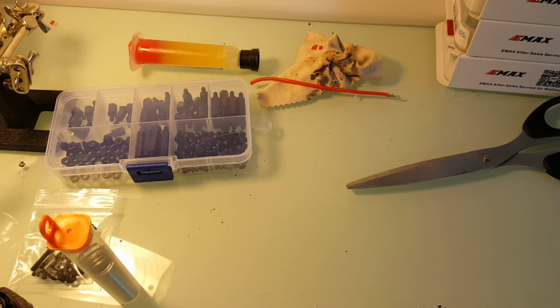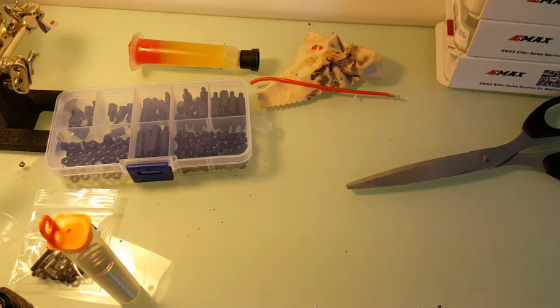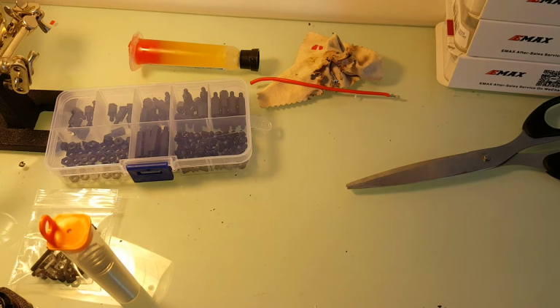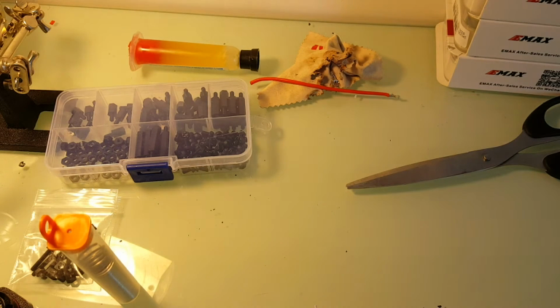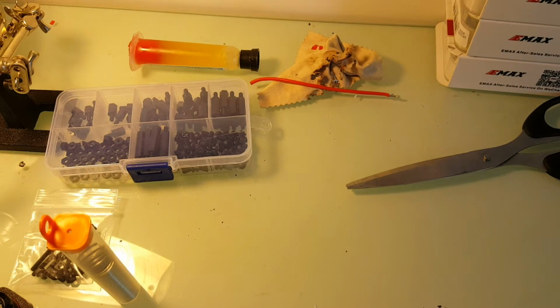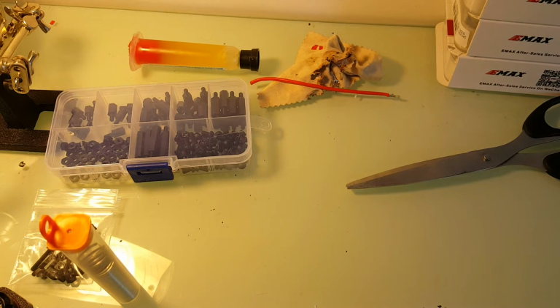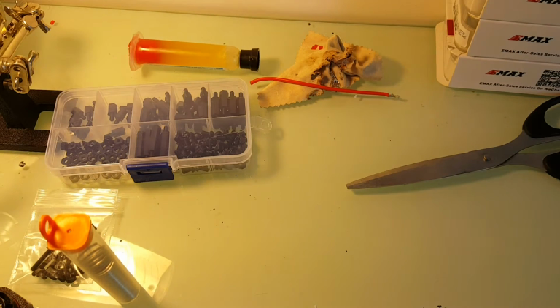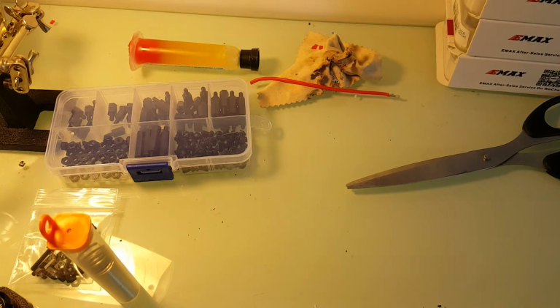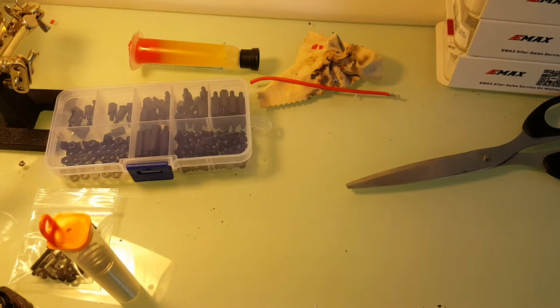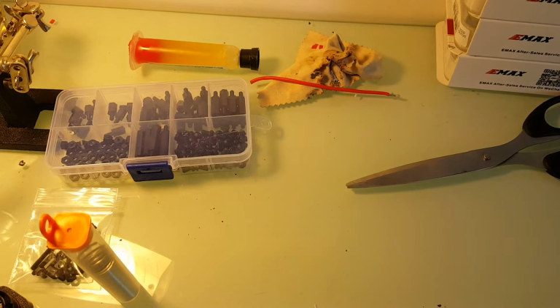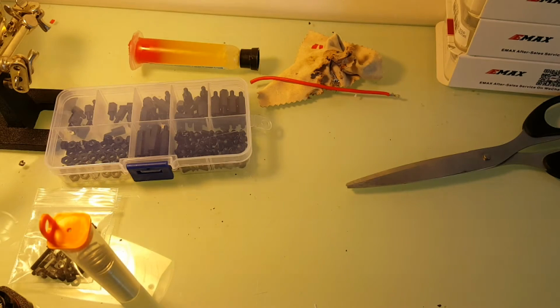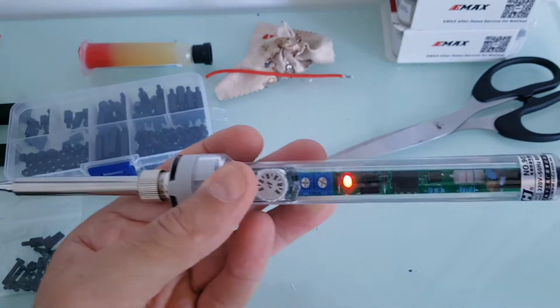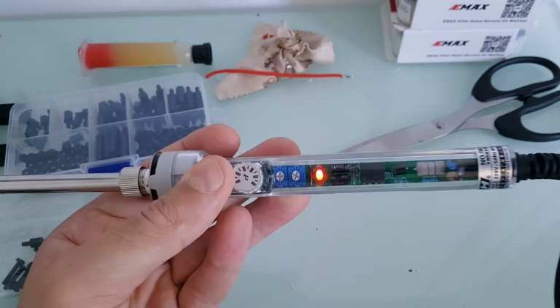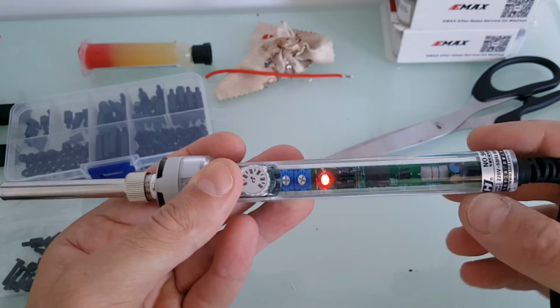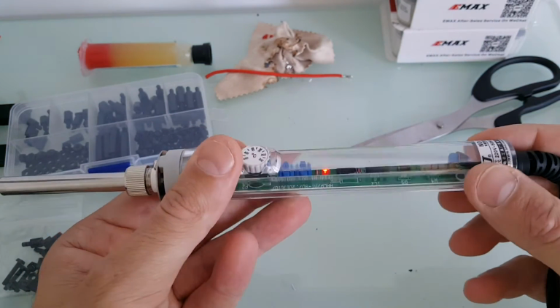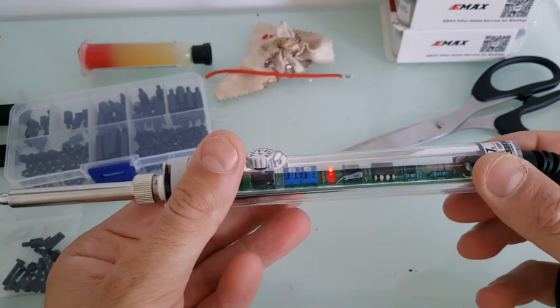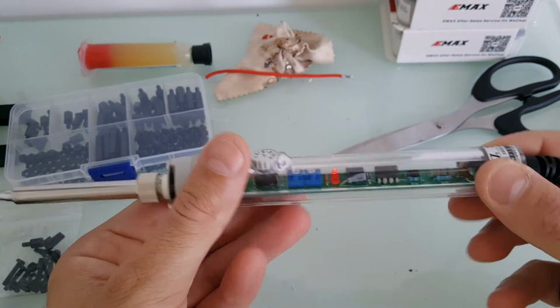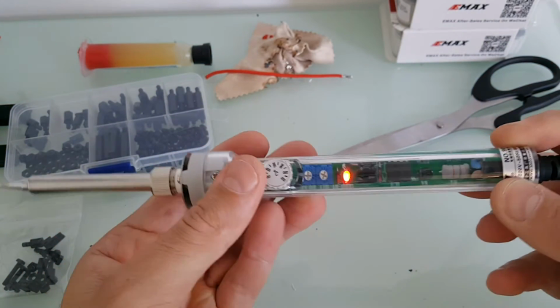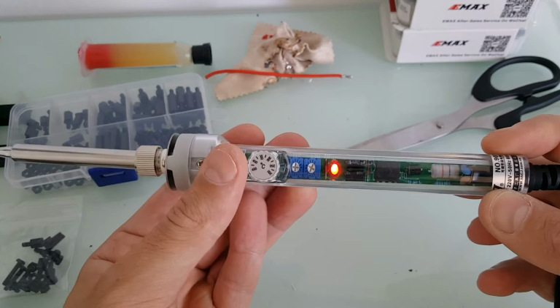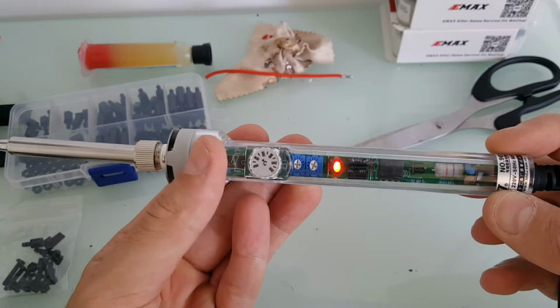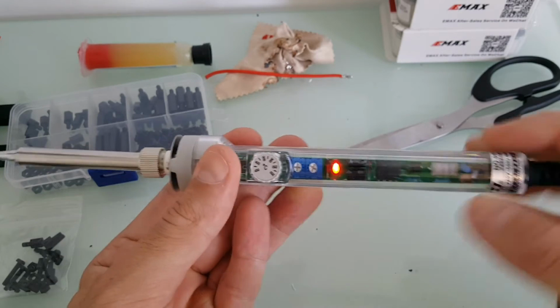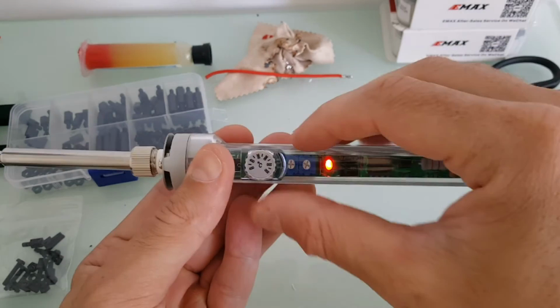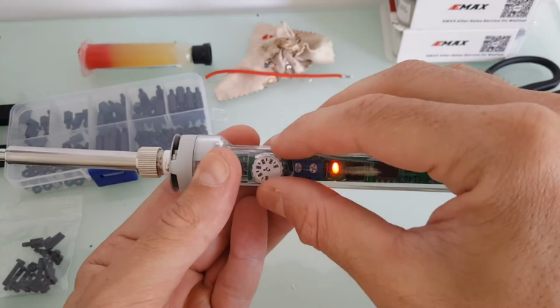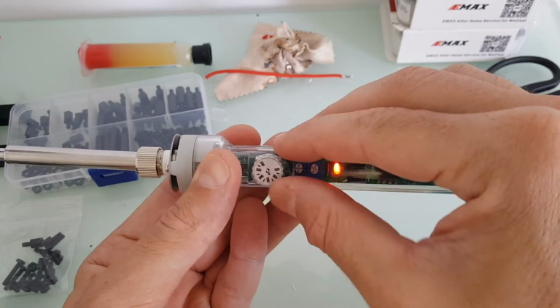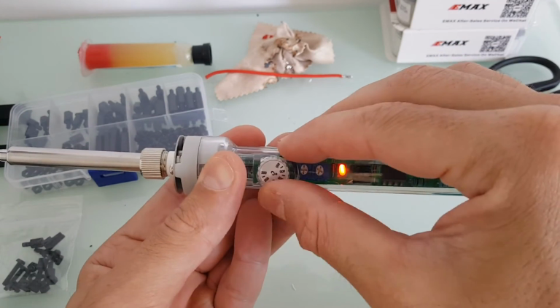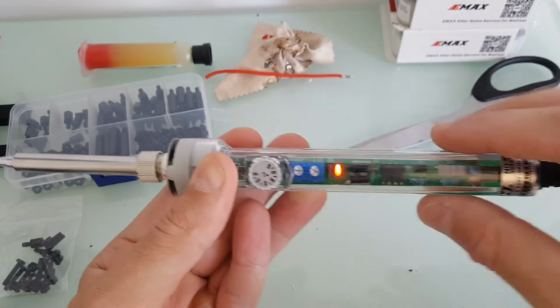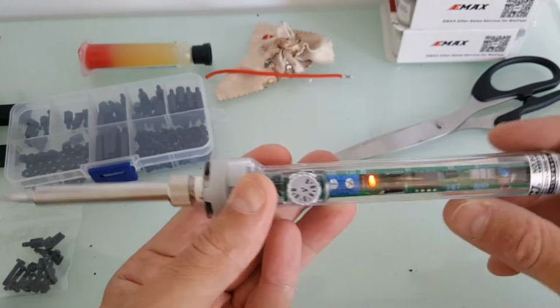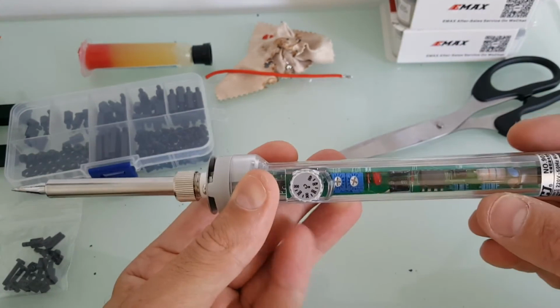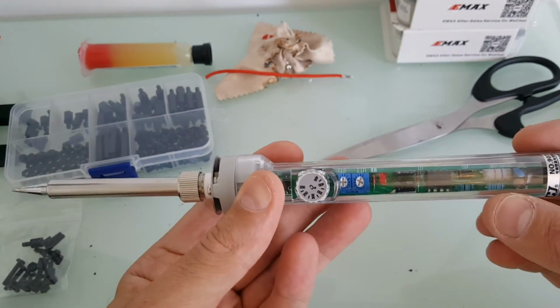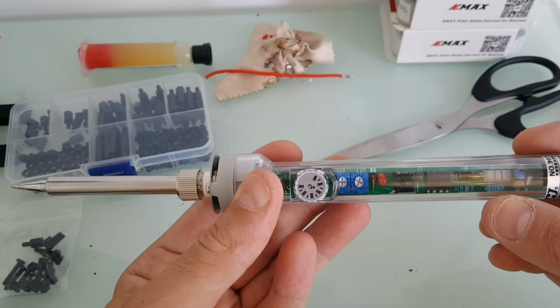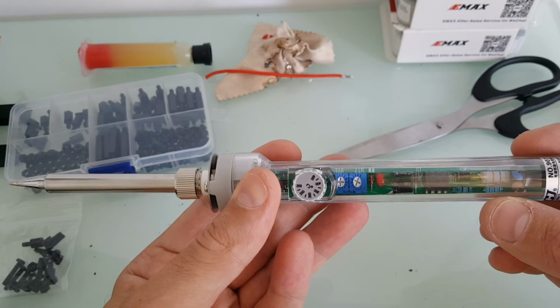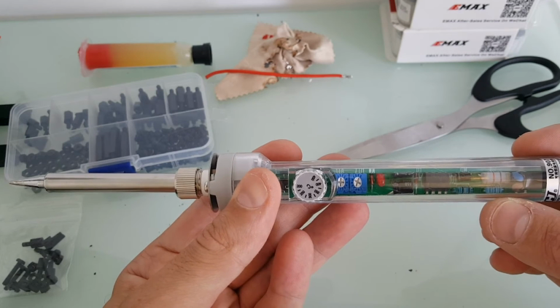Let's test the soldering iron and see how well it performs. Once the soldering iron is connected to electricity you'll see a red light, and once it arrives at the desired temperature the light will be turned off.